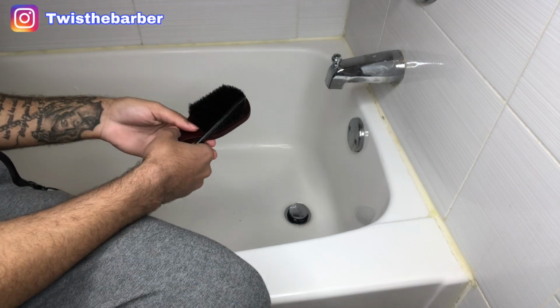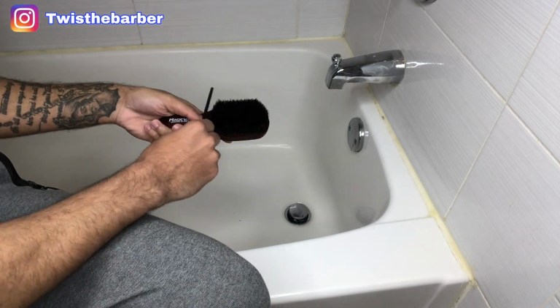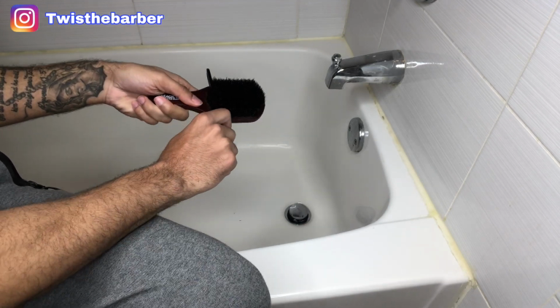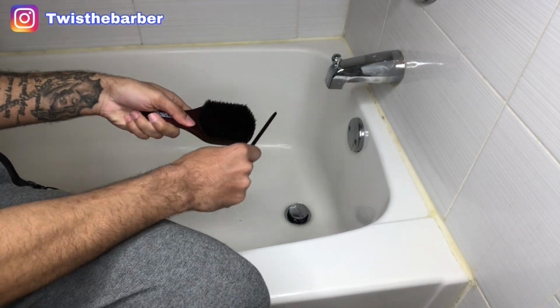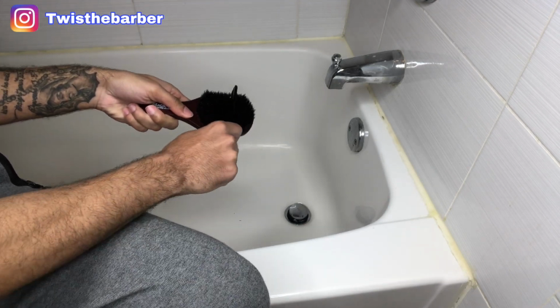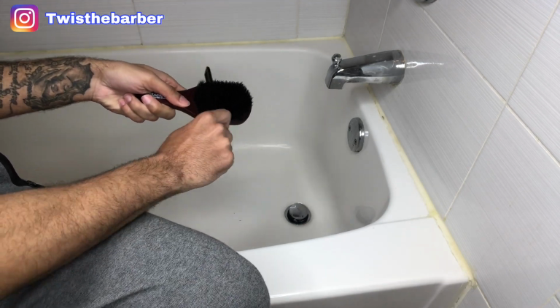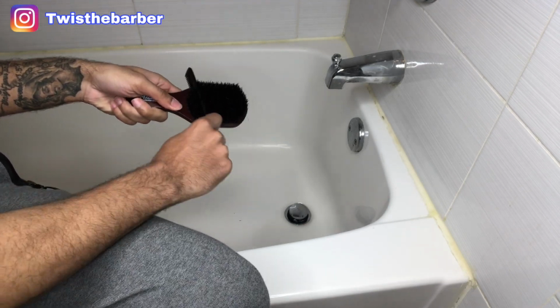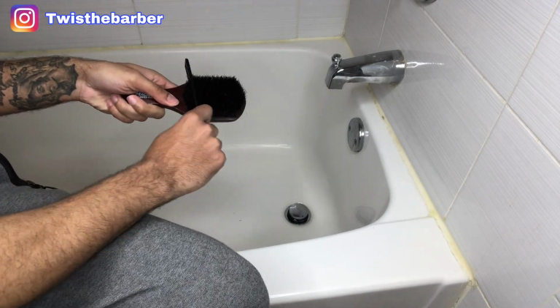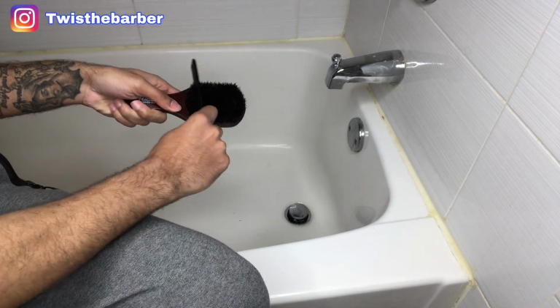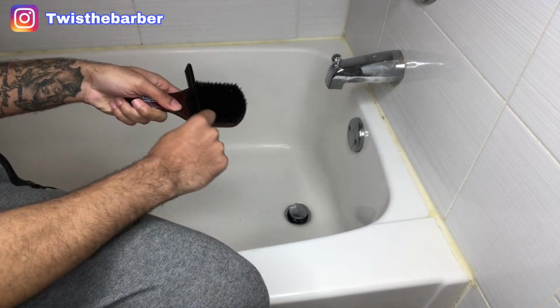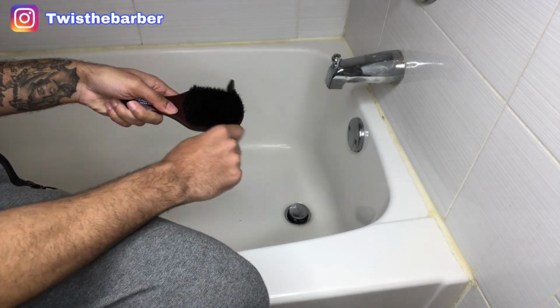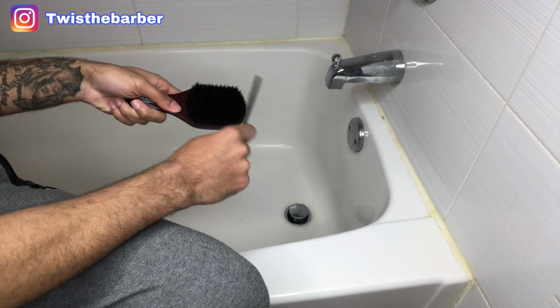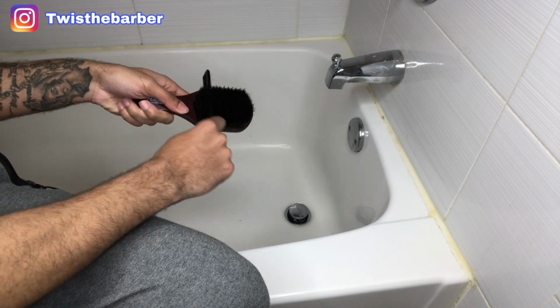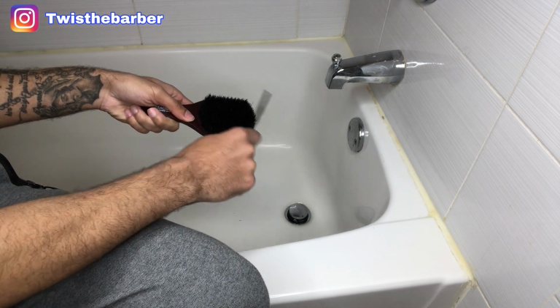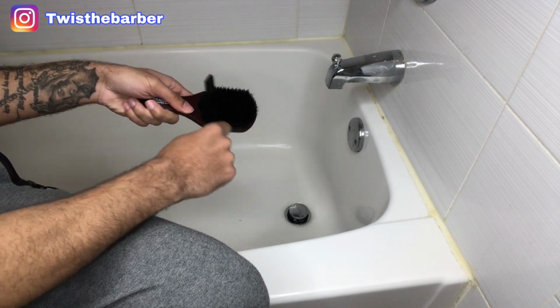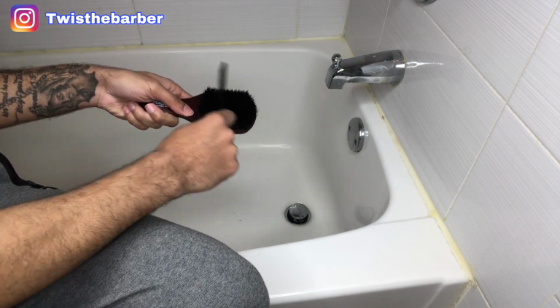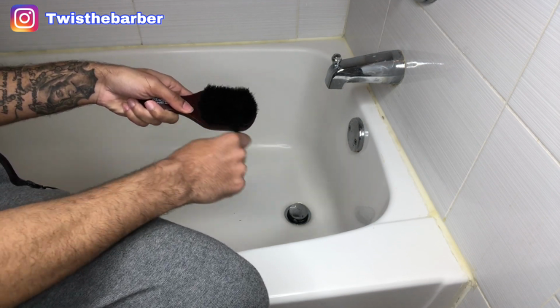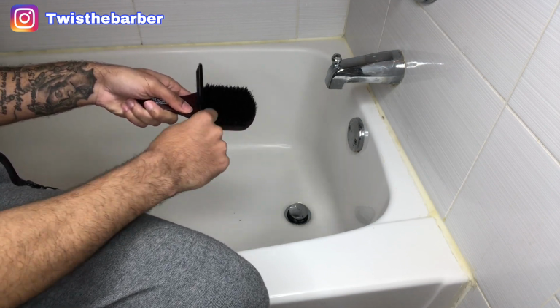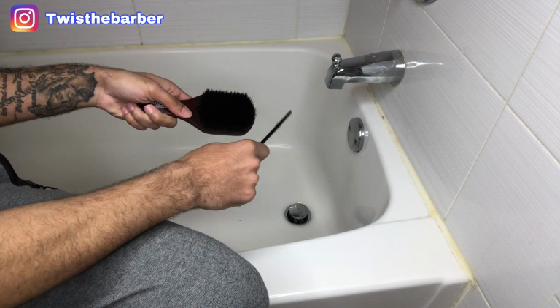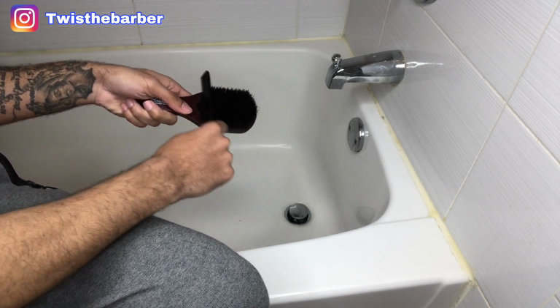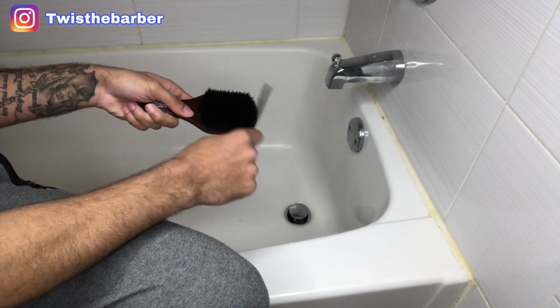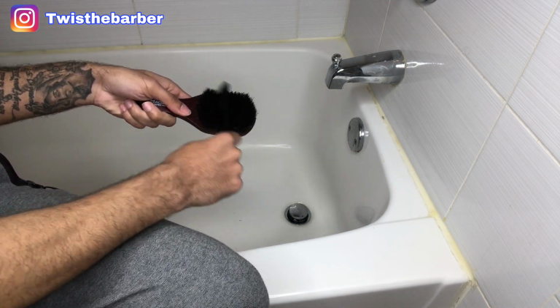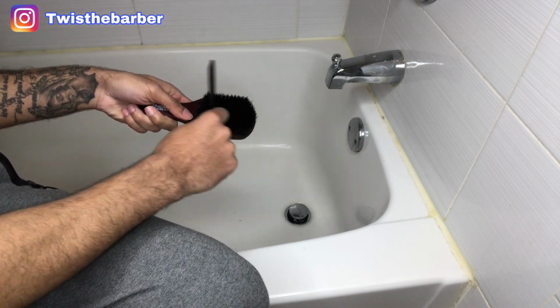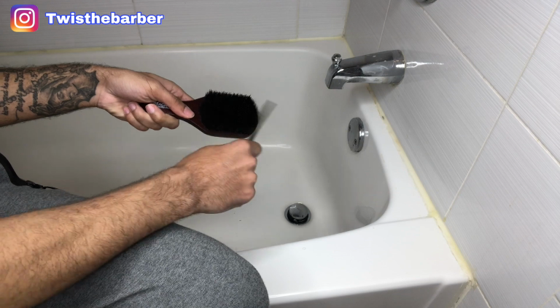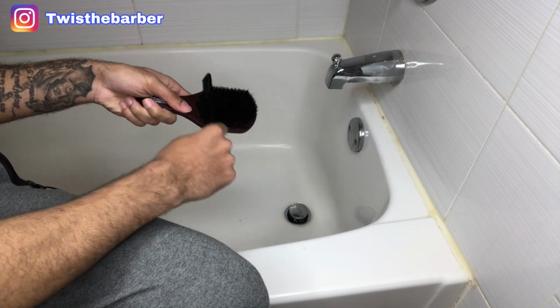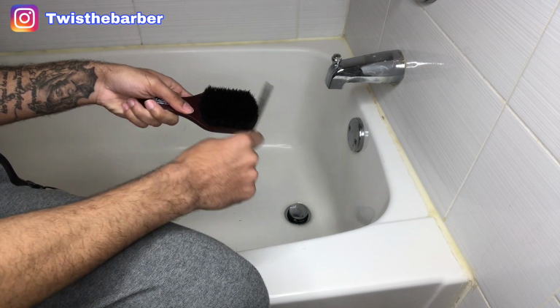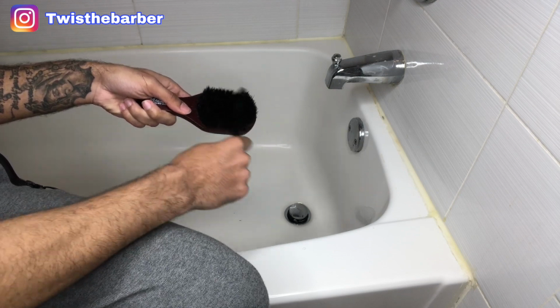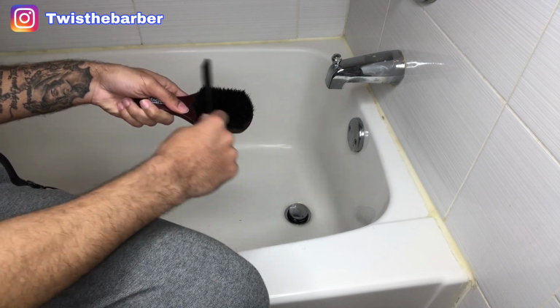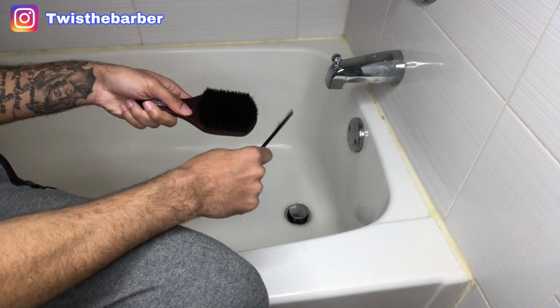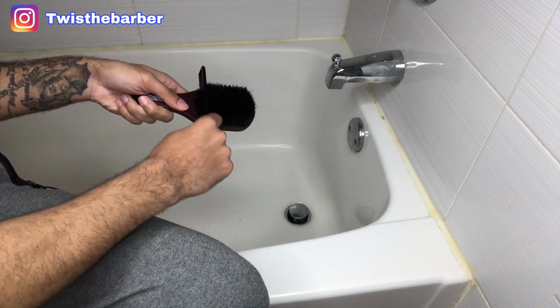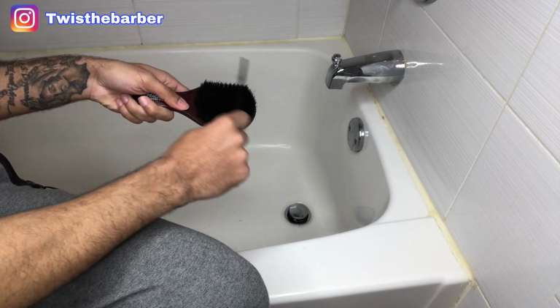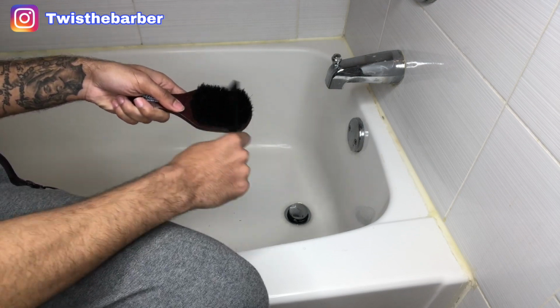To start the video off, I'm just going in with my comb, combing out all the debris left over here and dirt from the brush, getting it all out — as you can see, very simple, very easy.